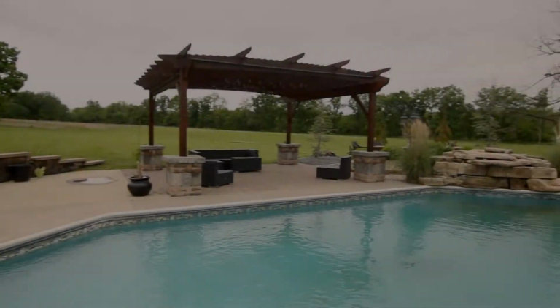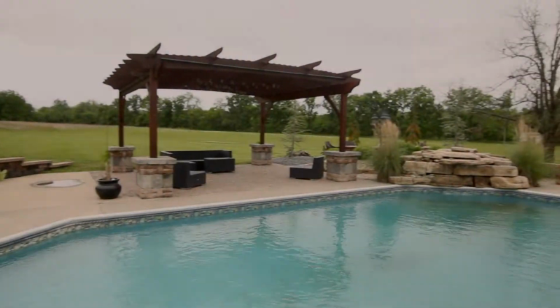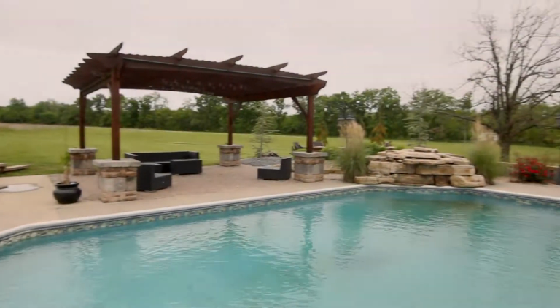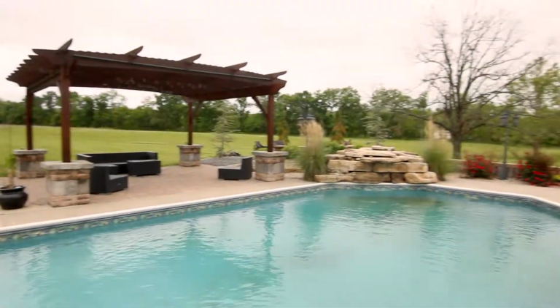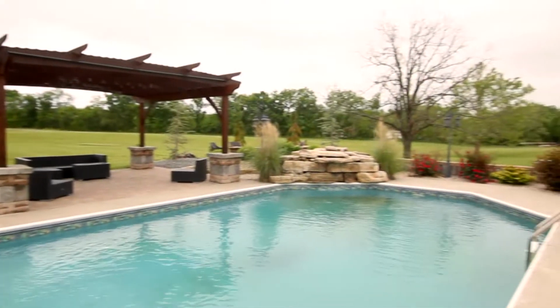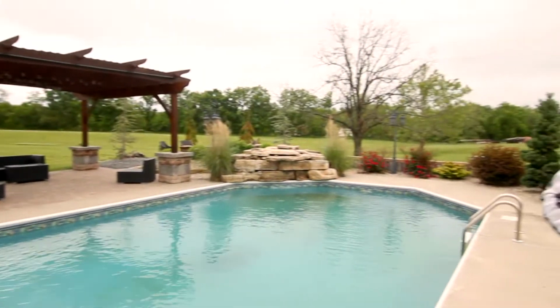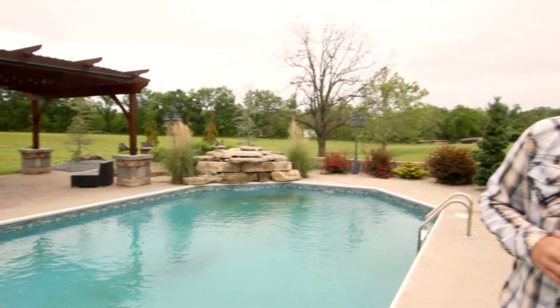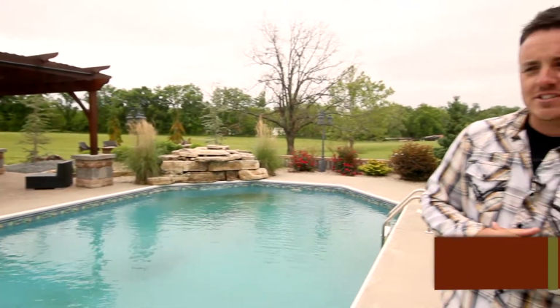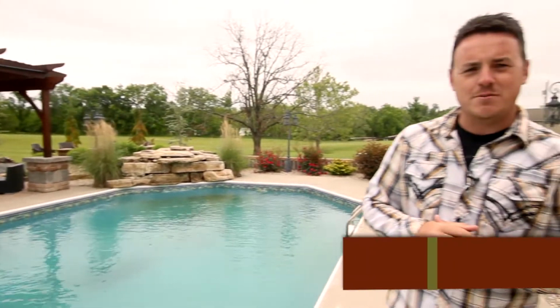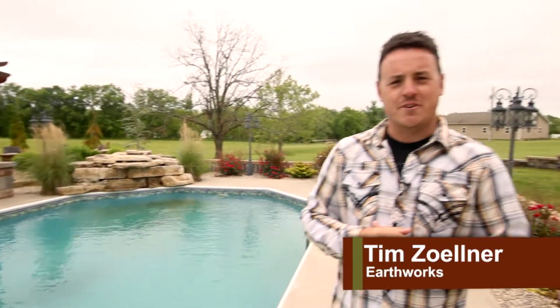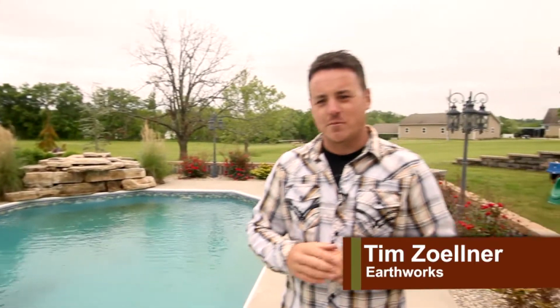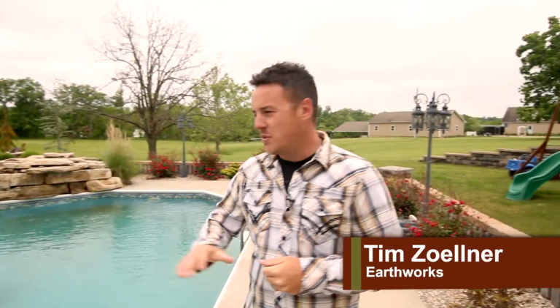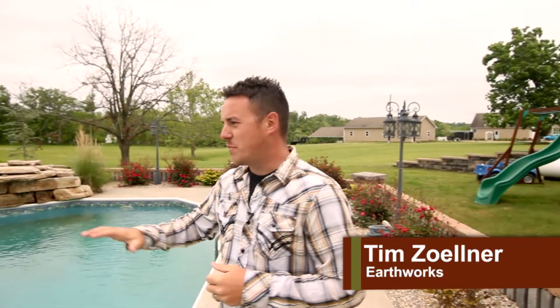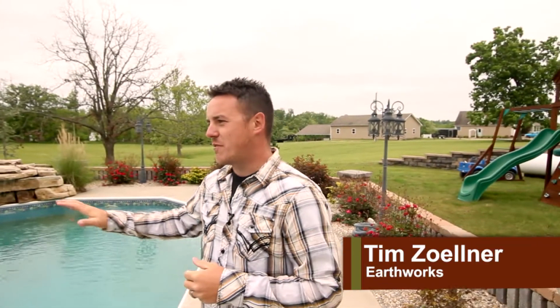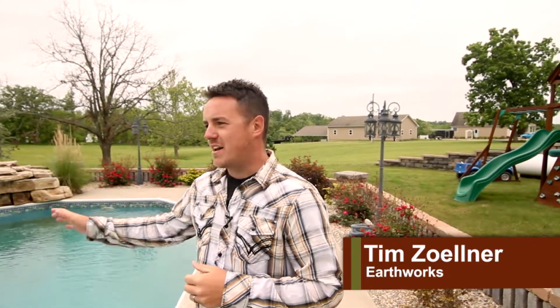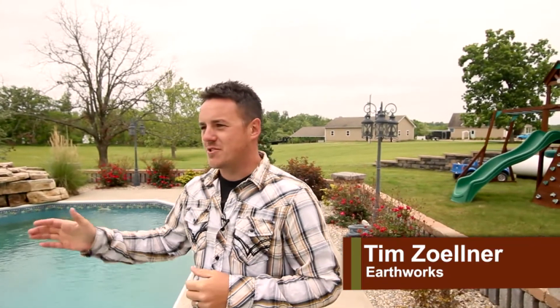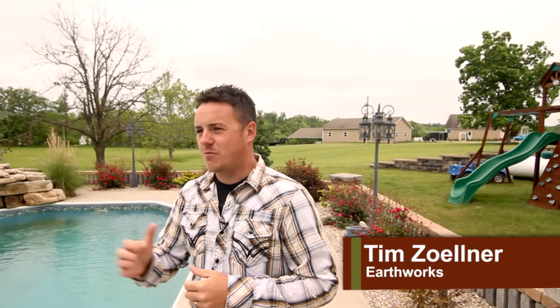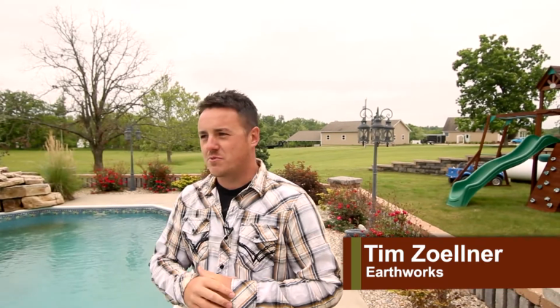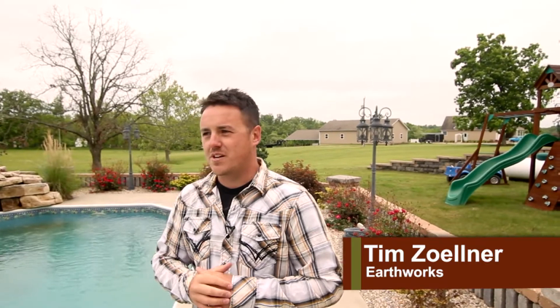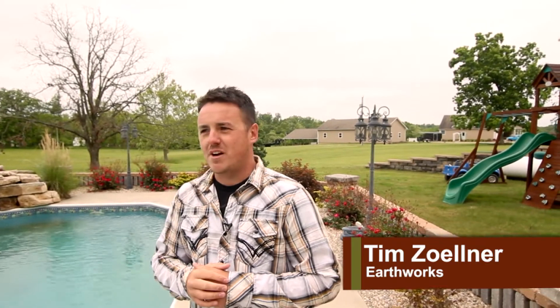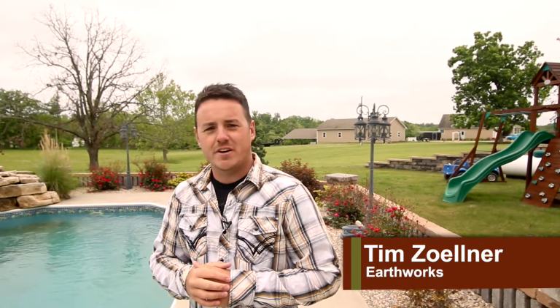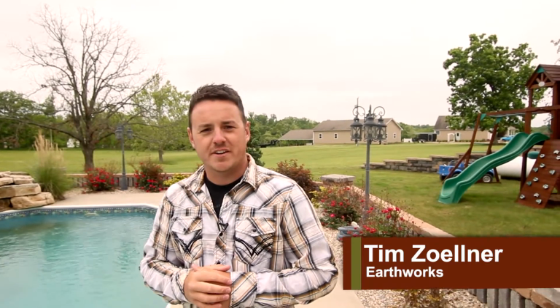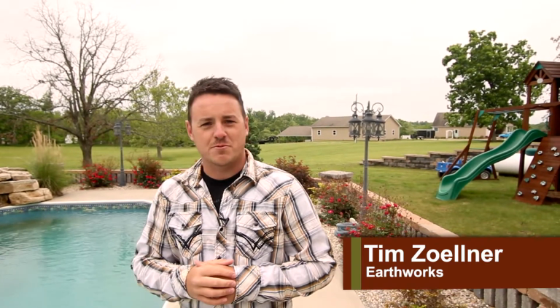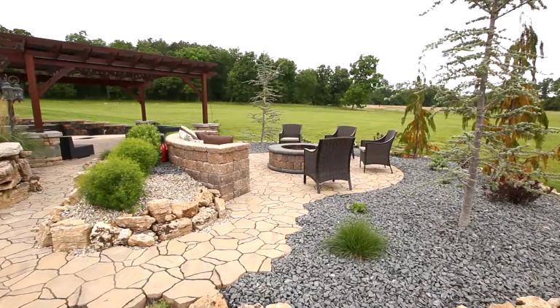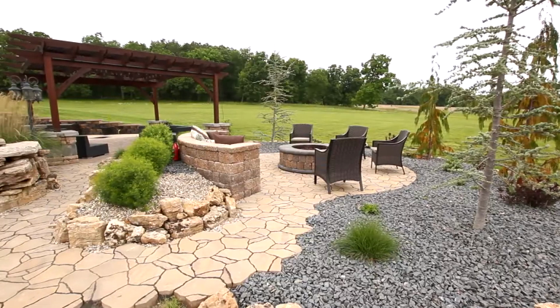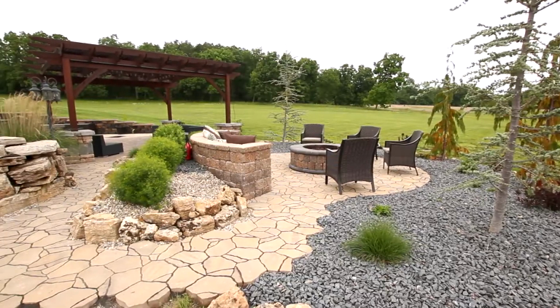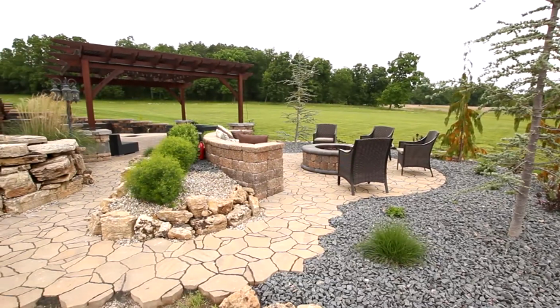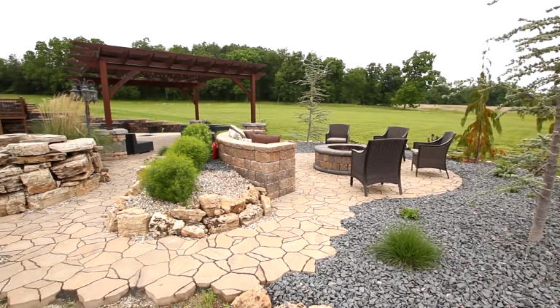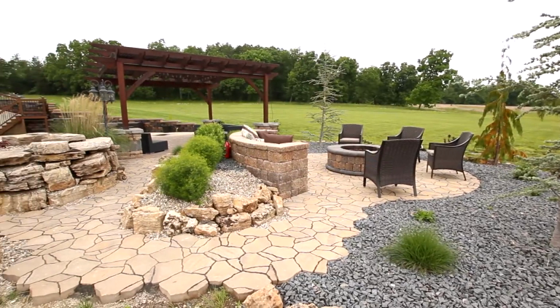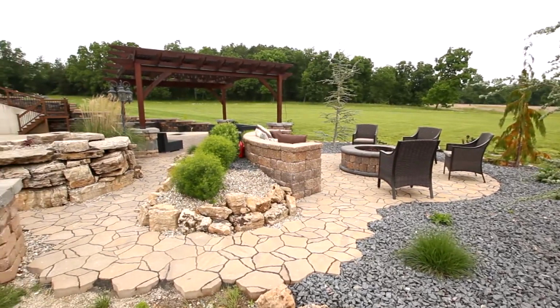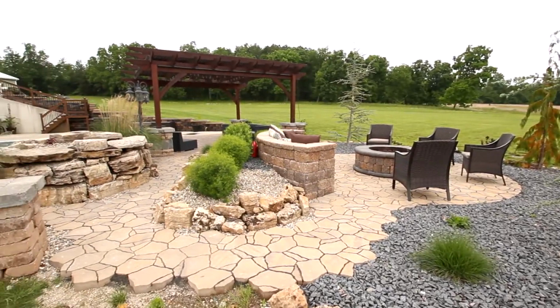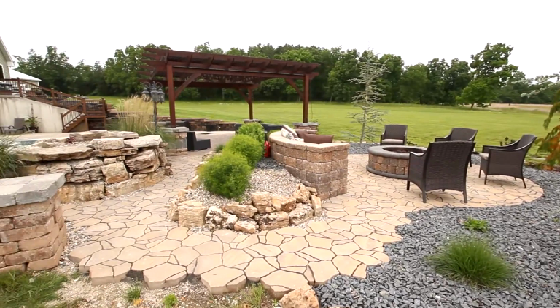We're here live on location today in Fredericktown, Missouri at a beautiful paver patio job which was done by a very good customer of Earthworks and Nick McDaniel with Seeding Solutions.